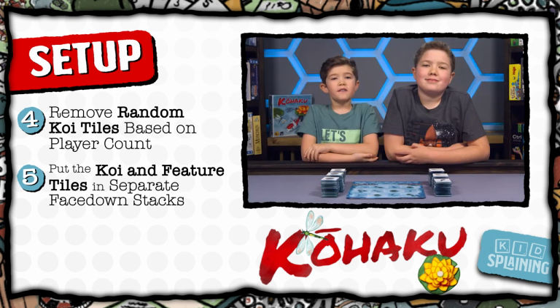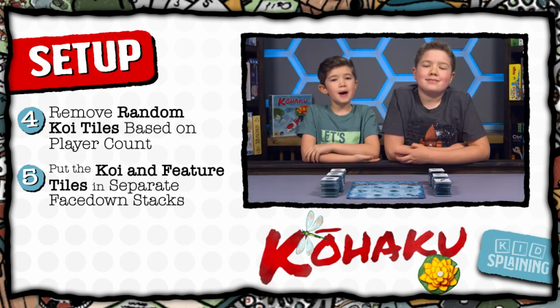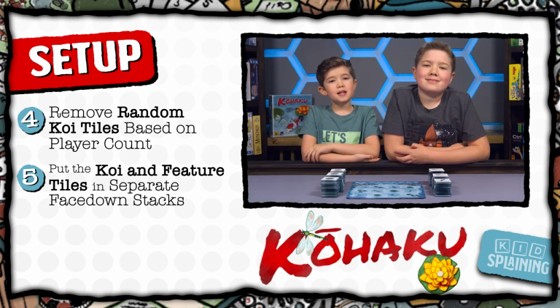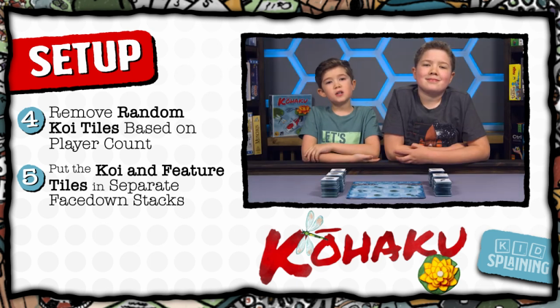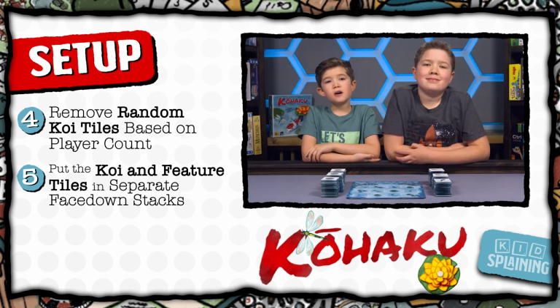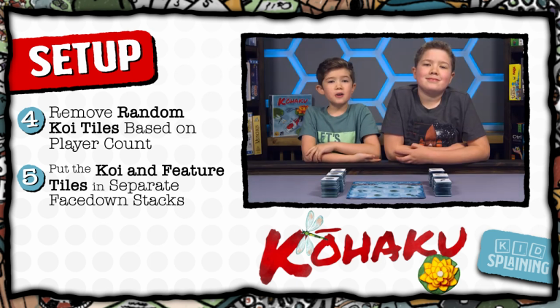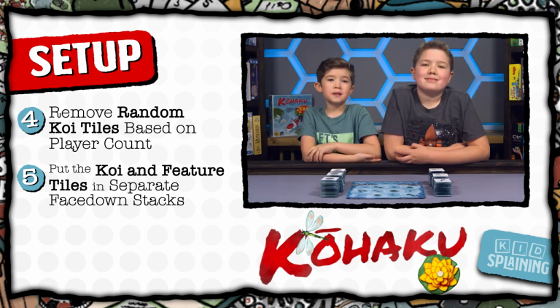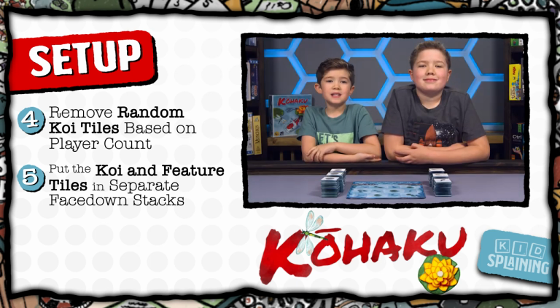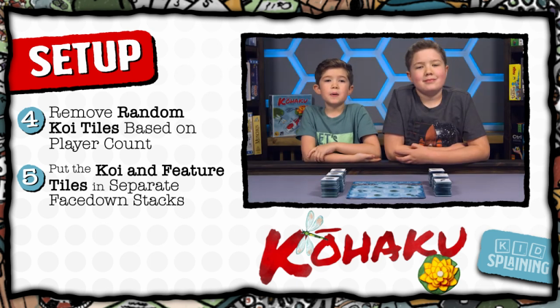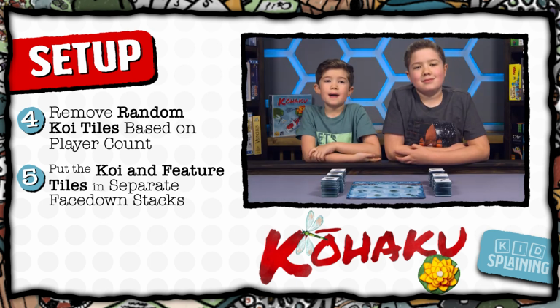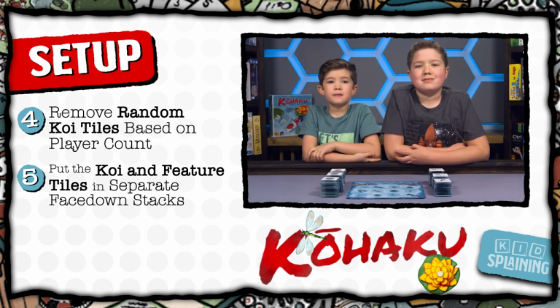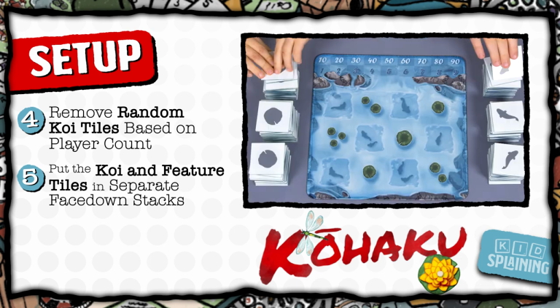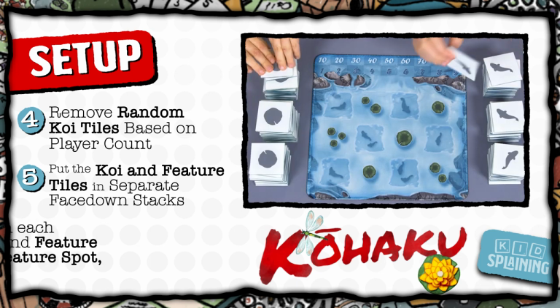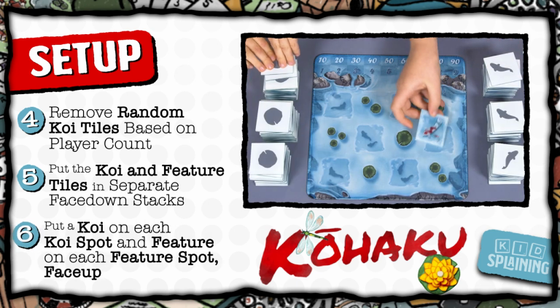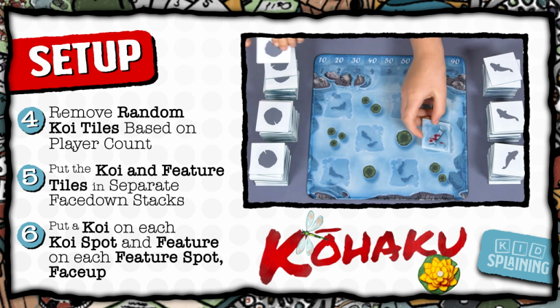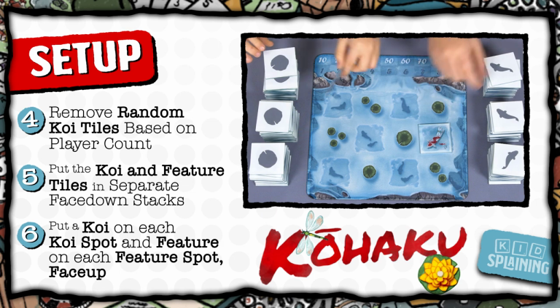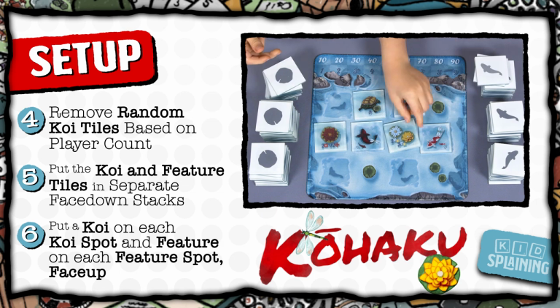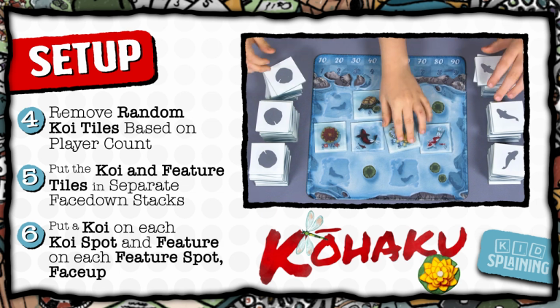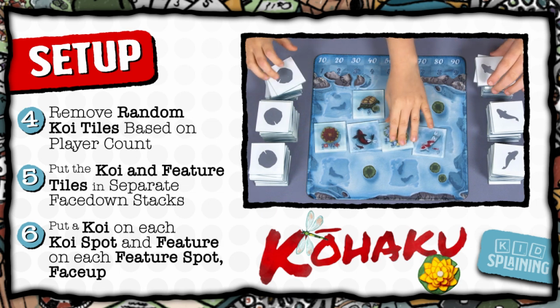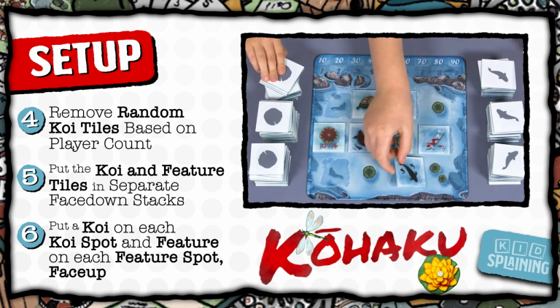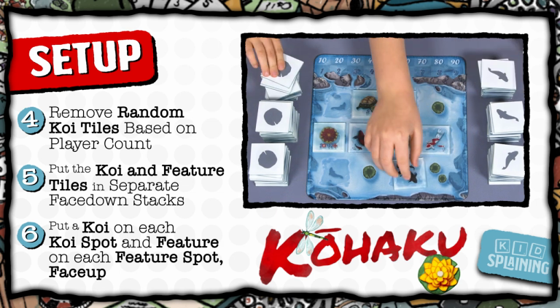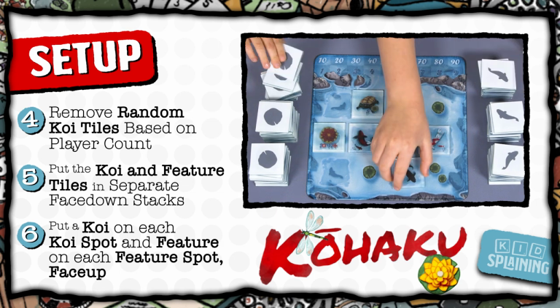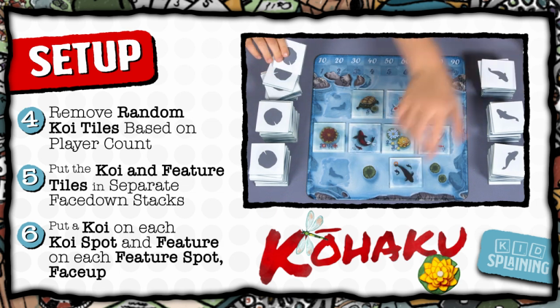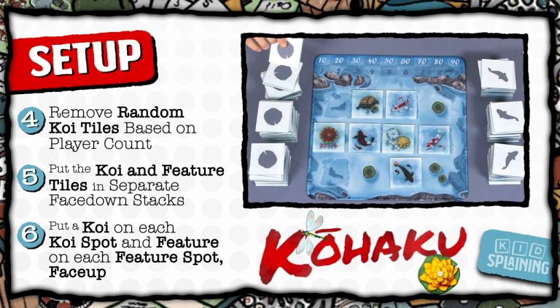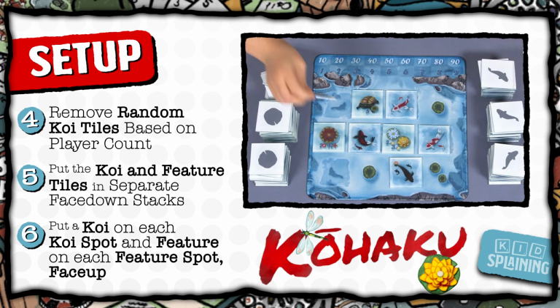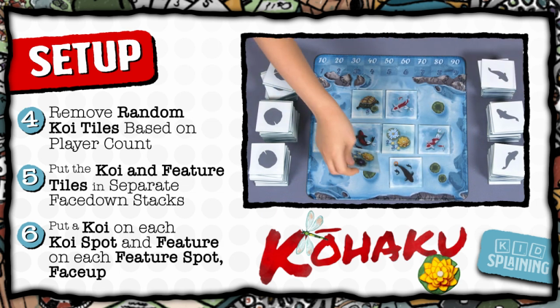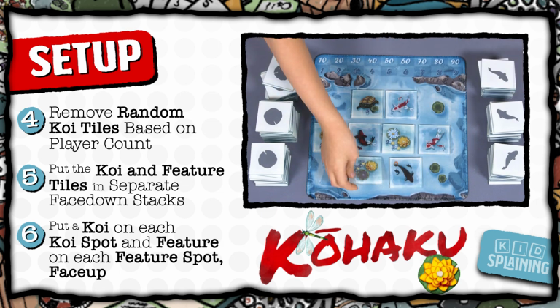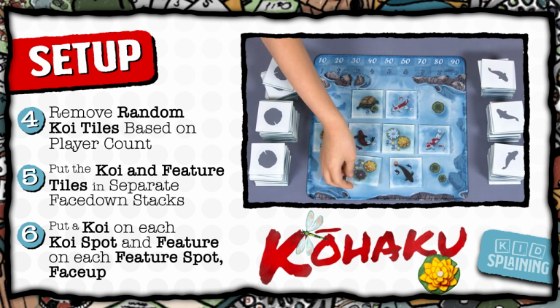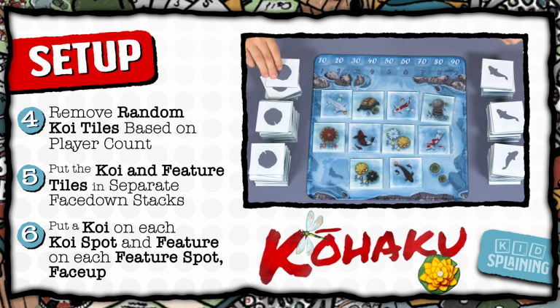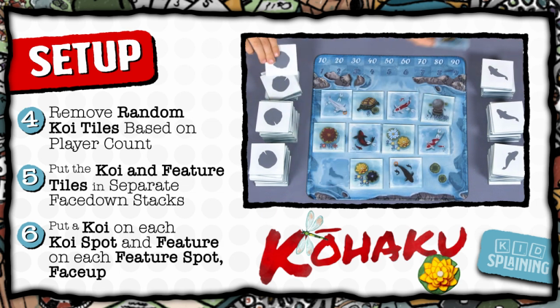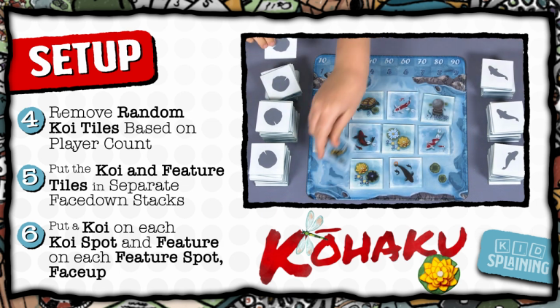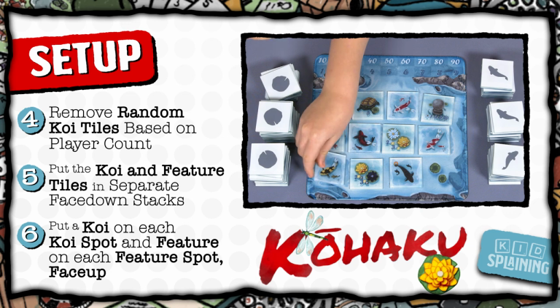If the piles get too tall, you can put them in separate piles. Put a koi face up on each koi spot and a feature face up on each feature spot. Then you're ready to get started.